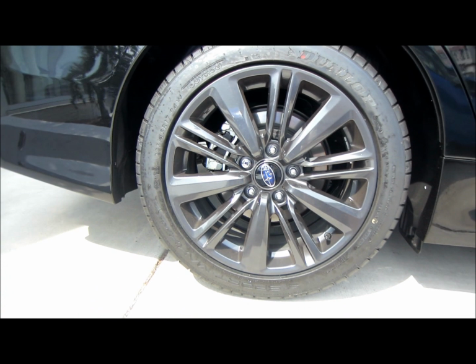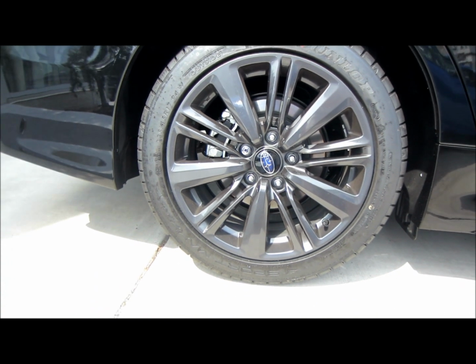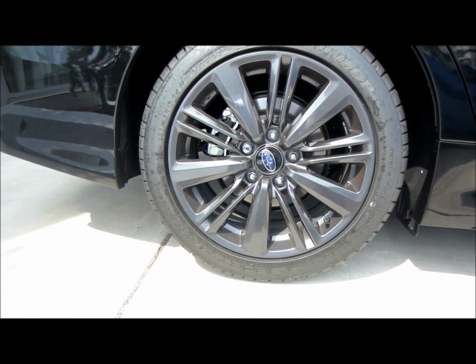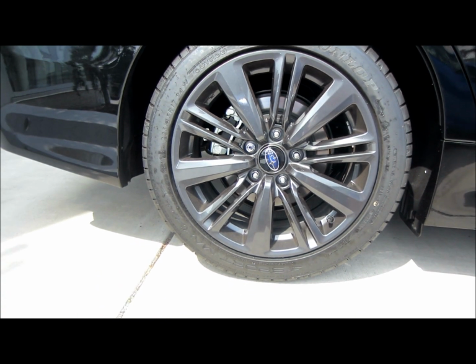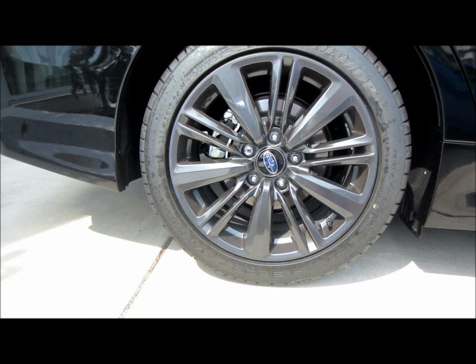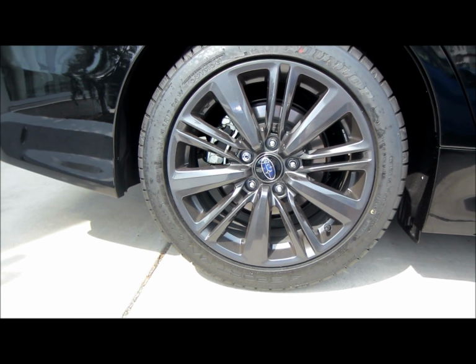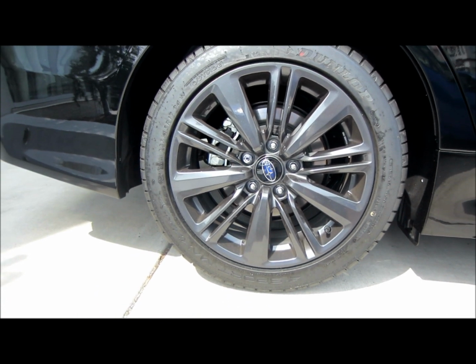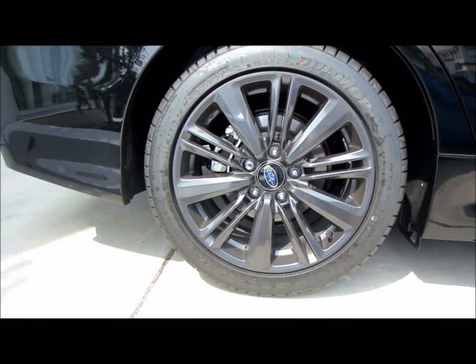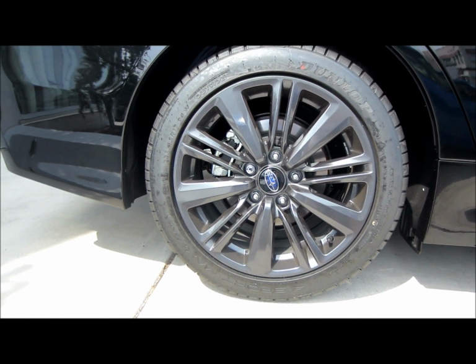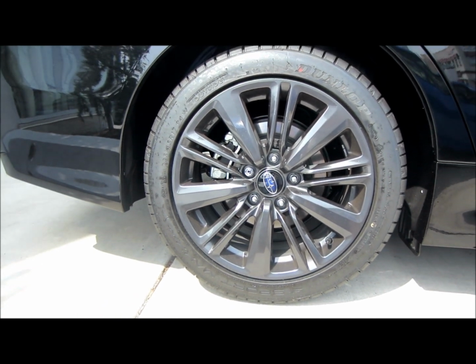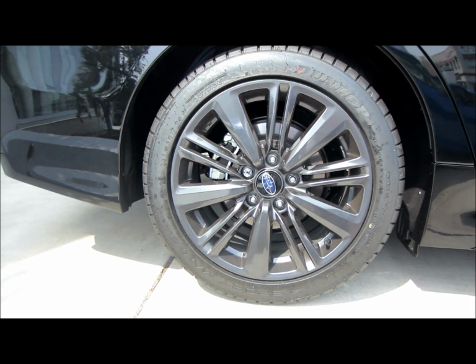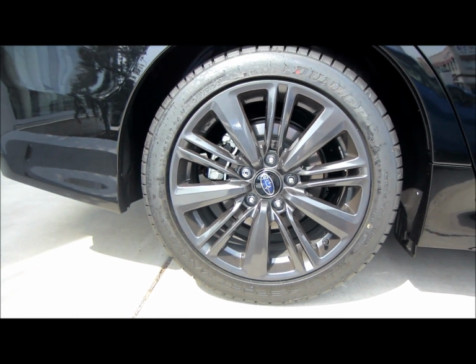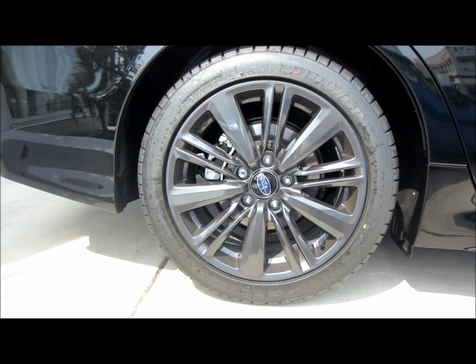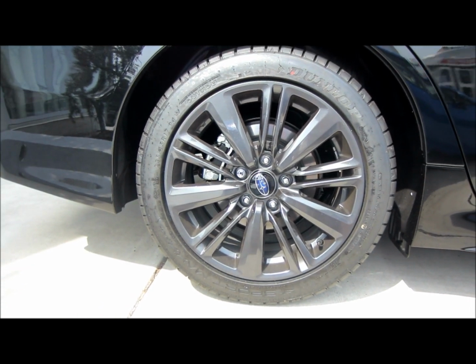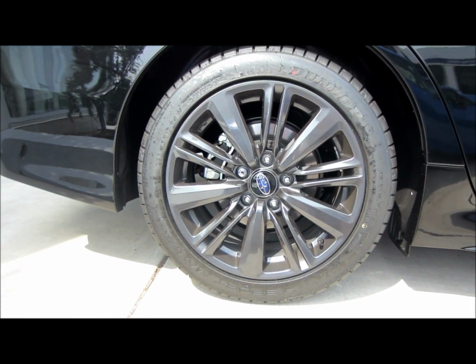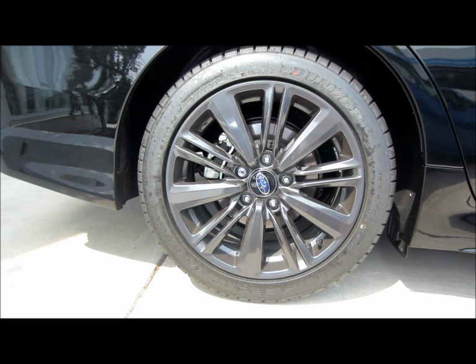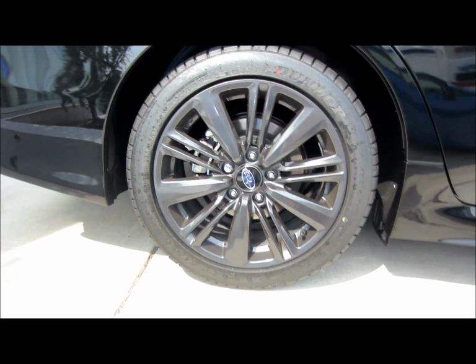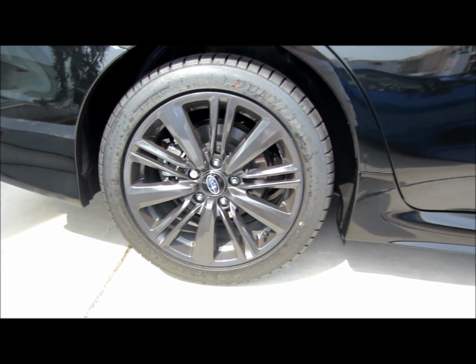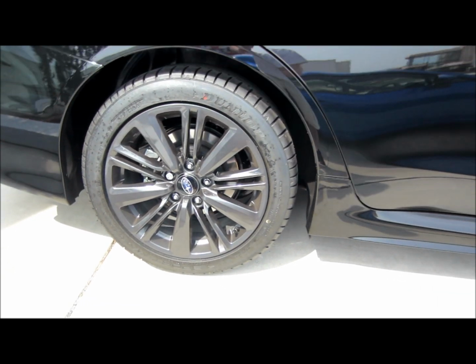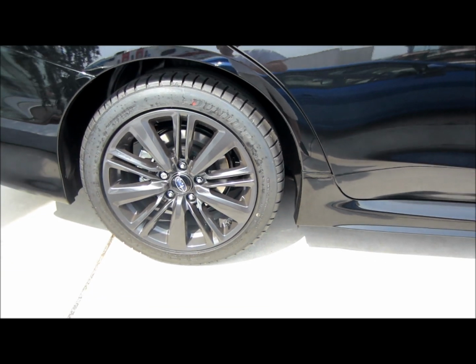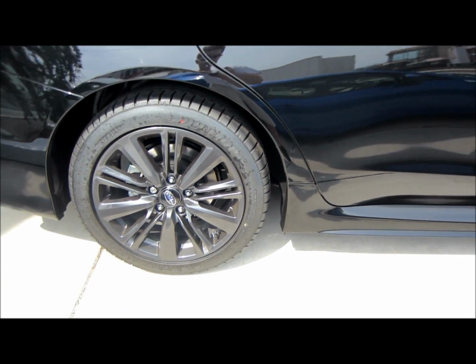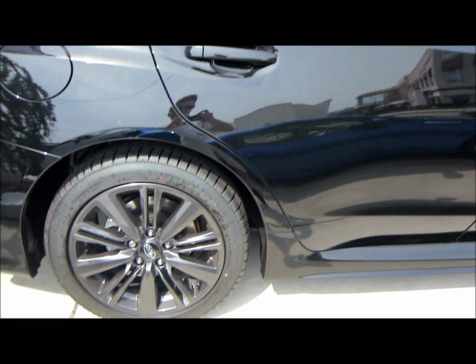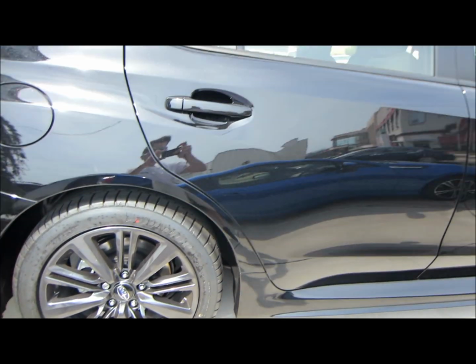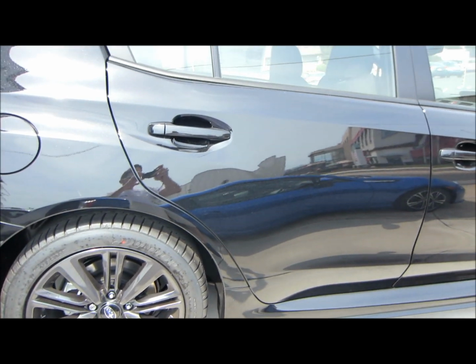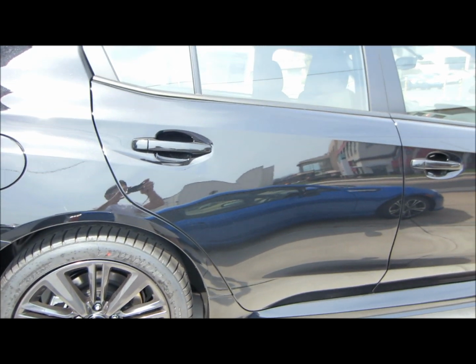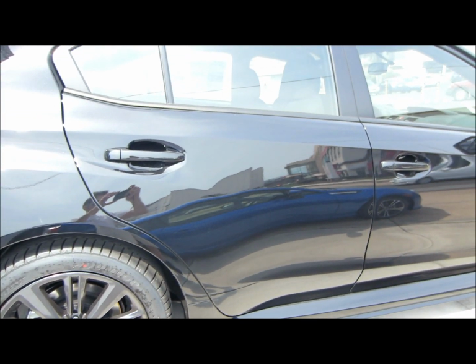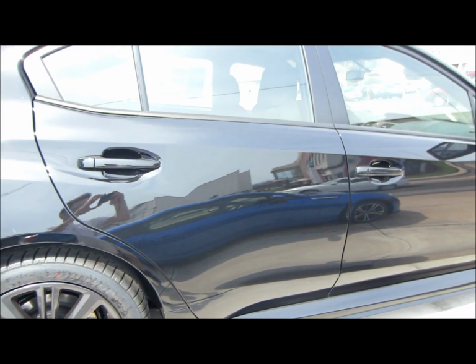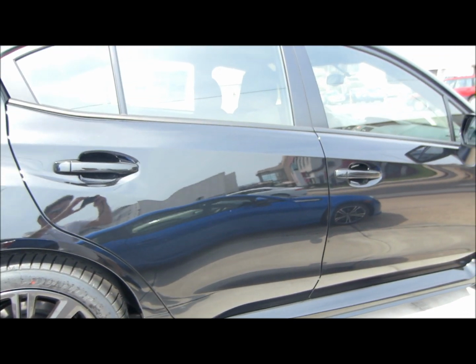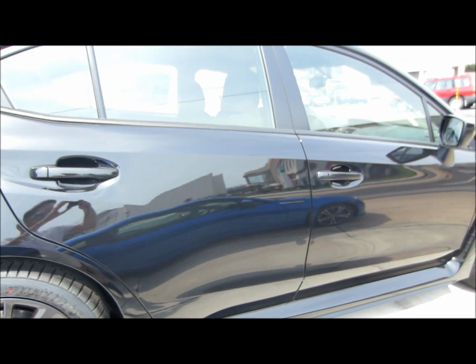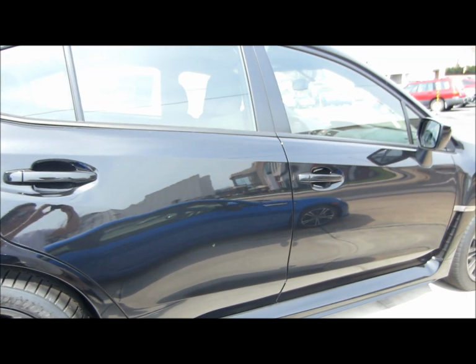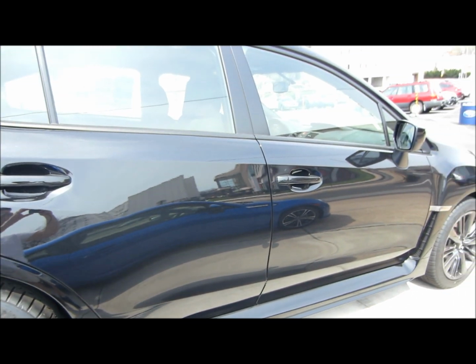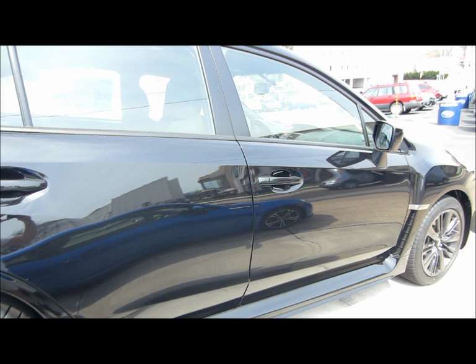17 inch by 8 inch 10 spoke aluminum alloy wheels with dark gray finish, wrapped in Dunlop Sport Max RT 235/45 R17 summer performance tires.